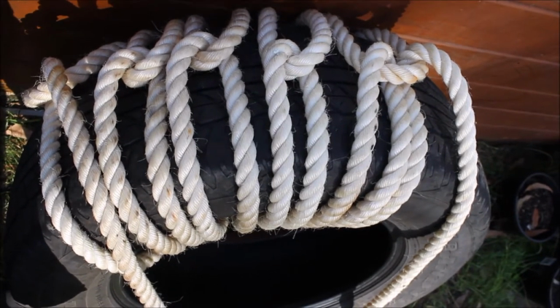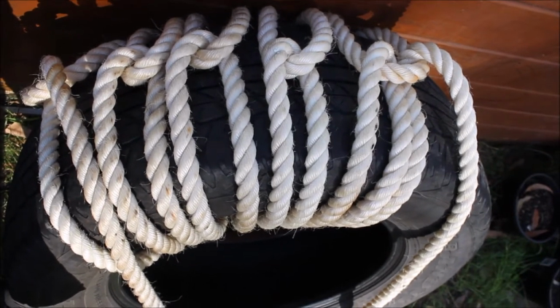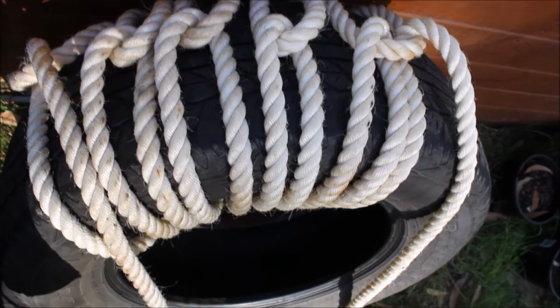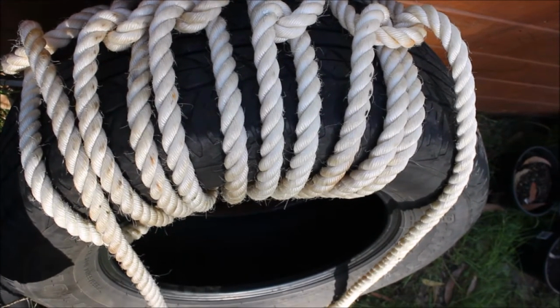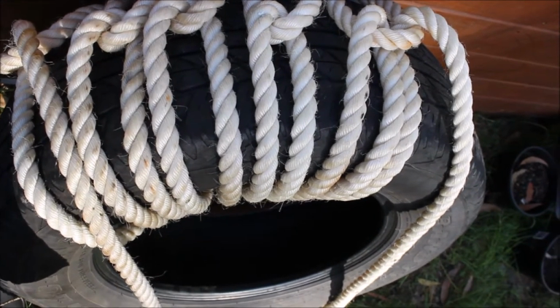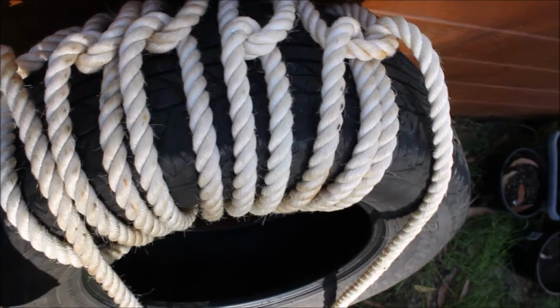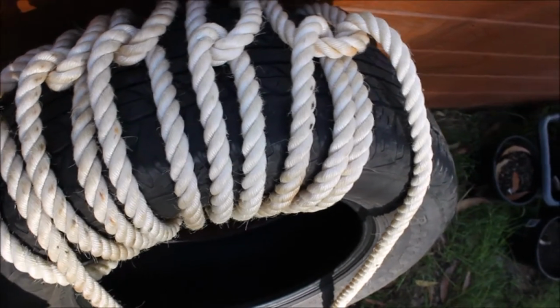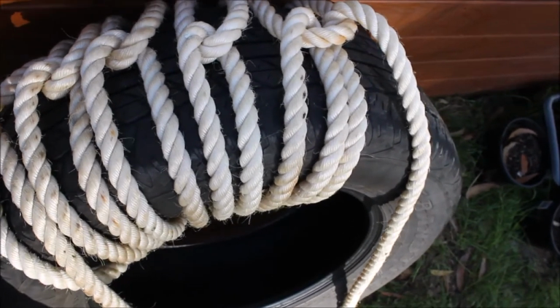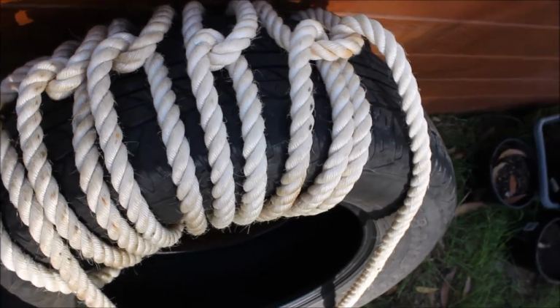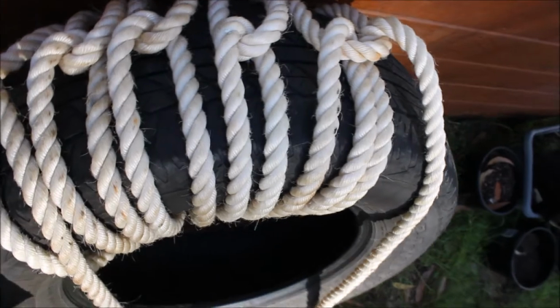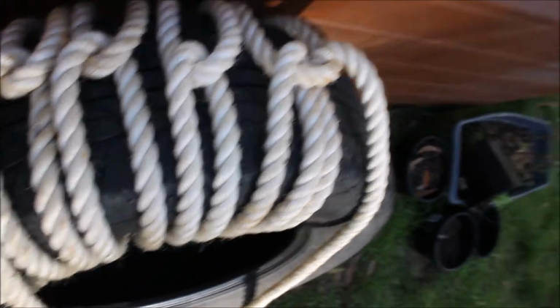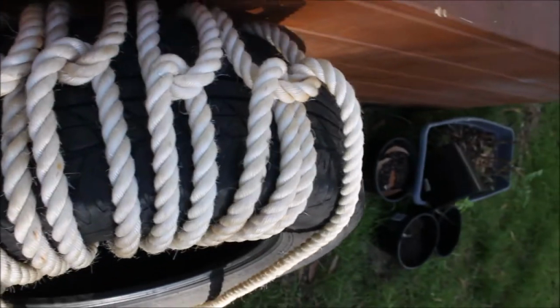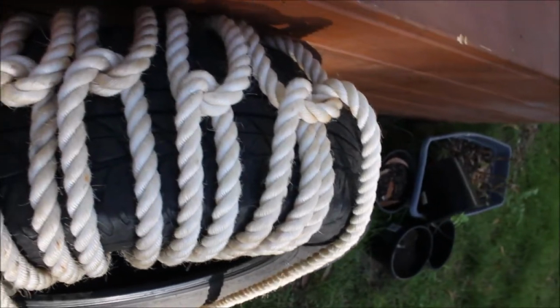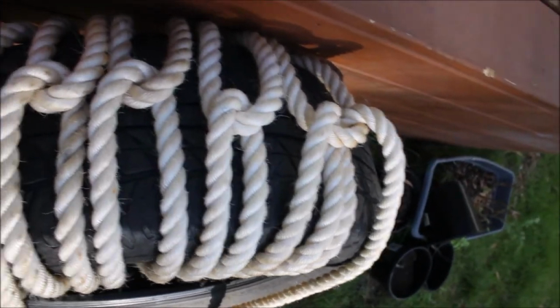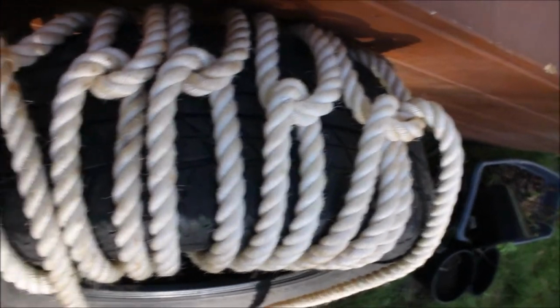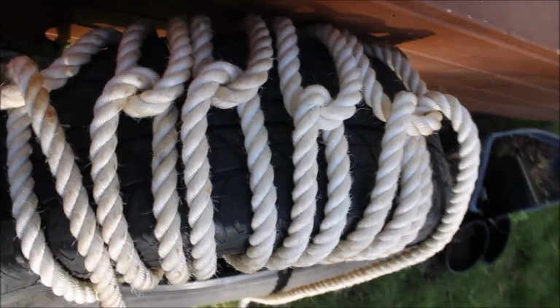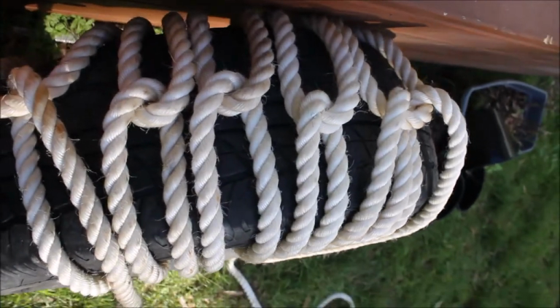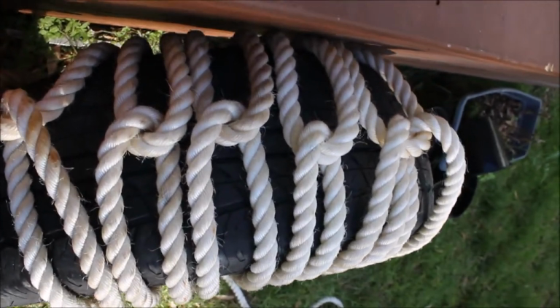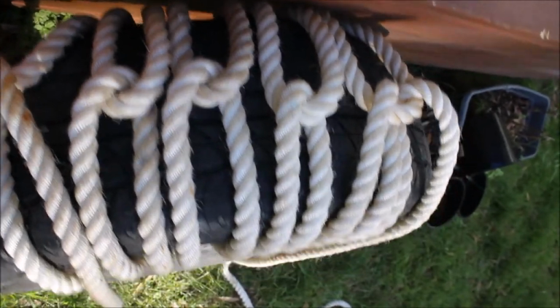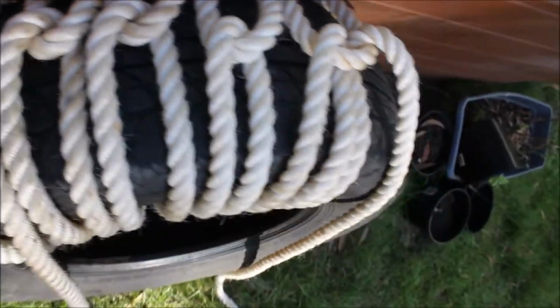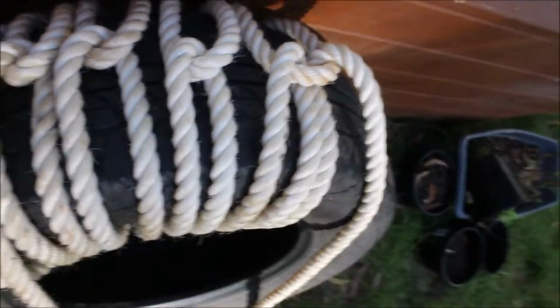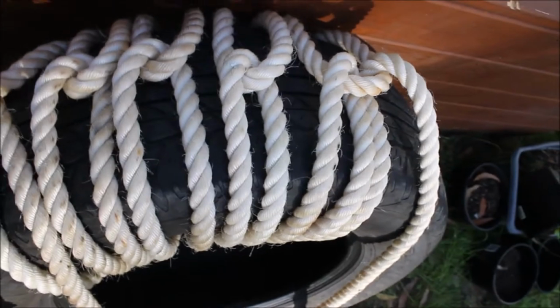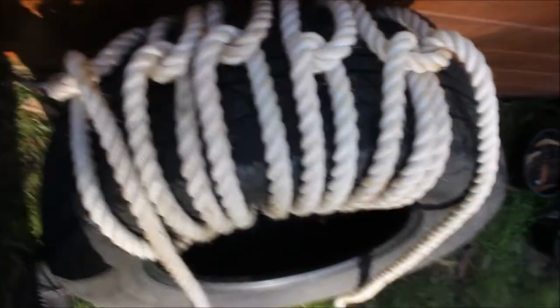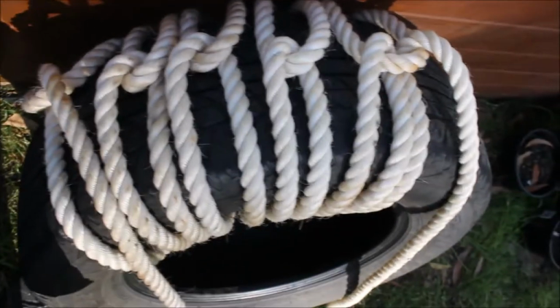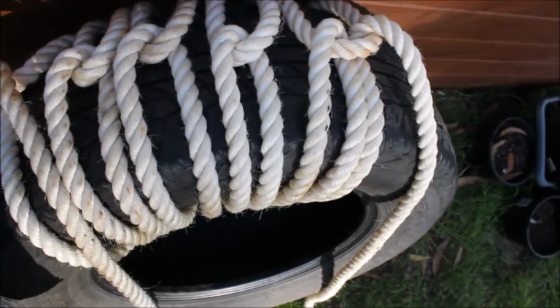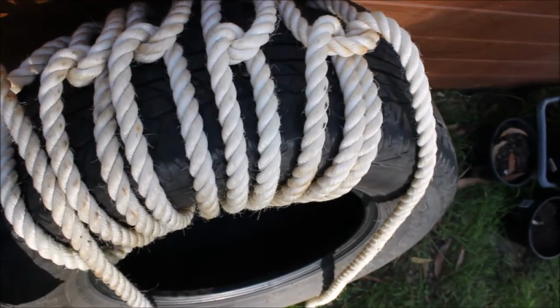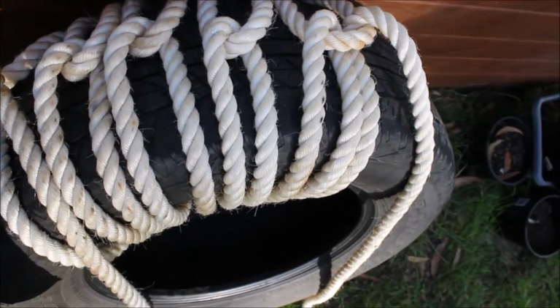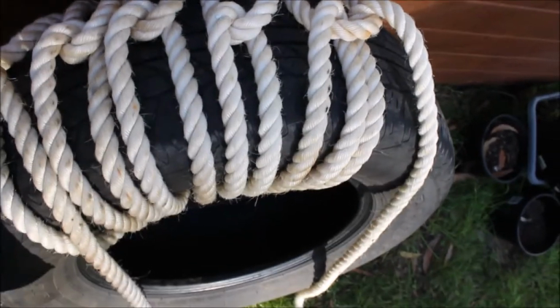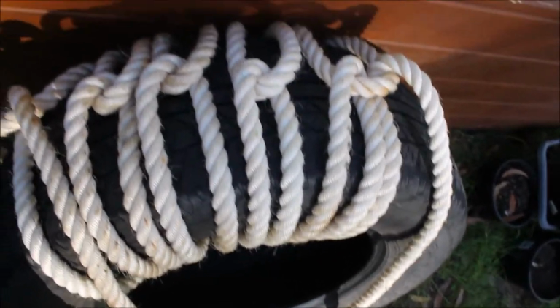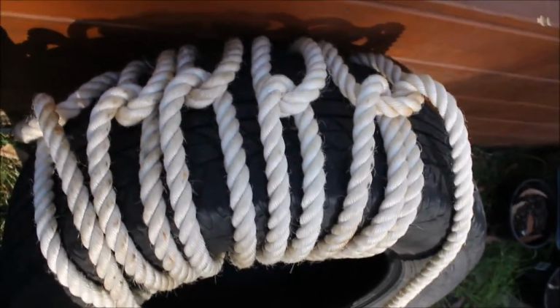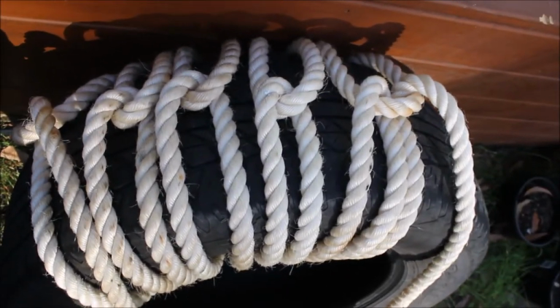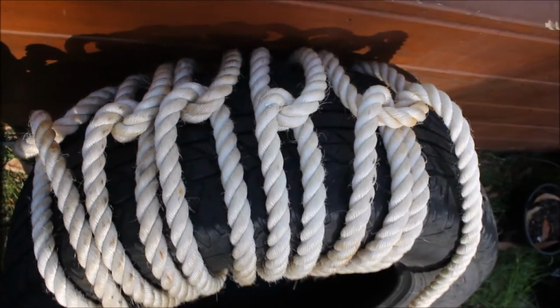We can see it building up around the tyre now, just trying to get those knots in the middle, trying to get it straight so I can straighten it up a bit more when I finish. So far so good.